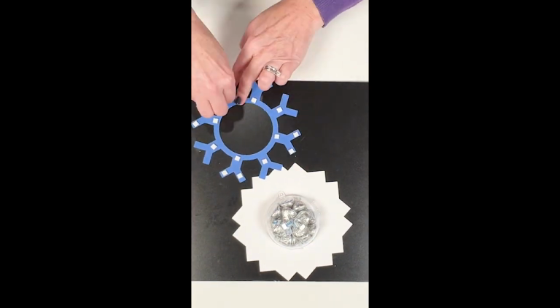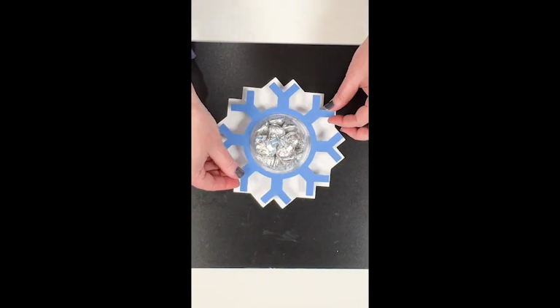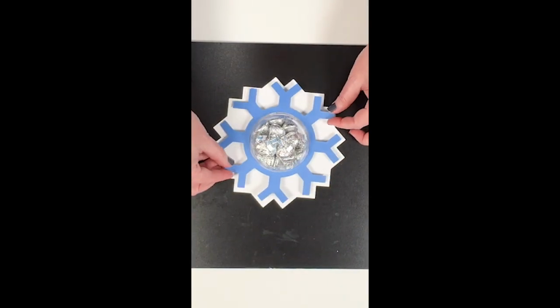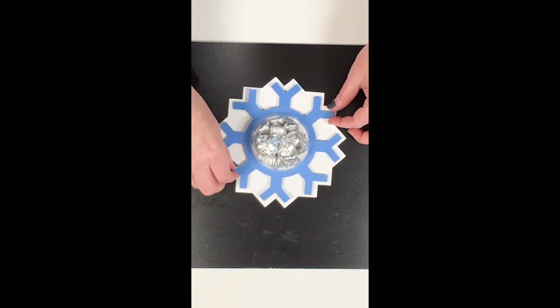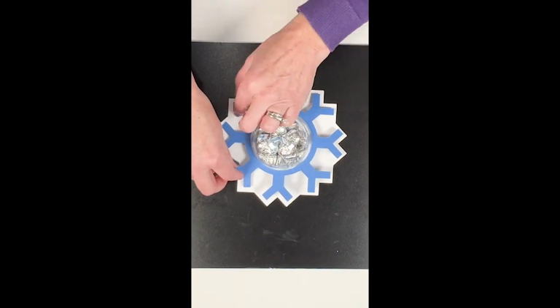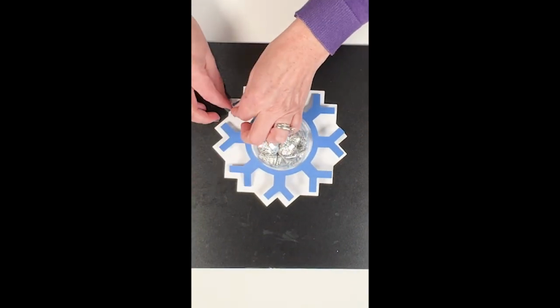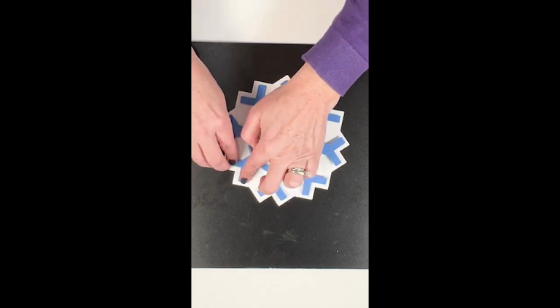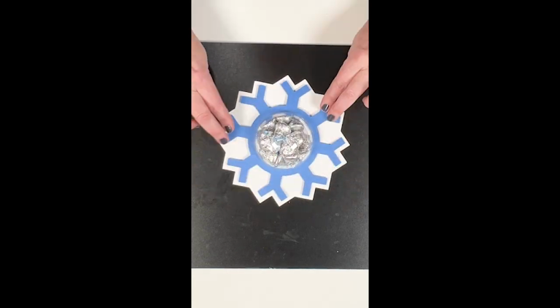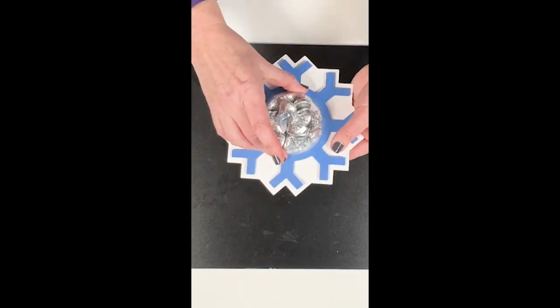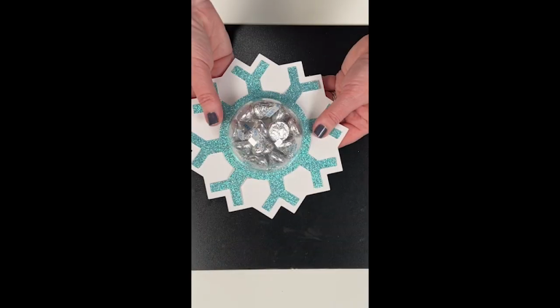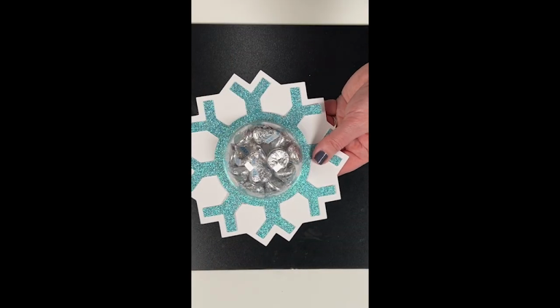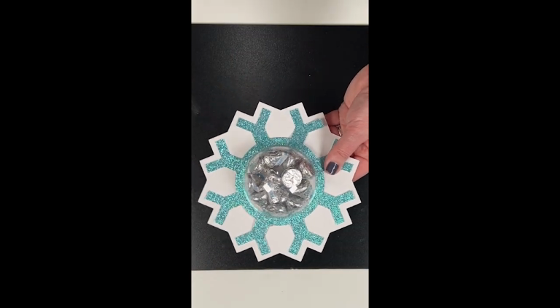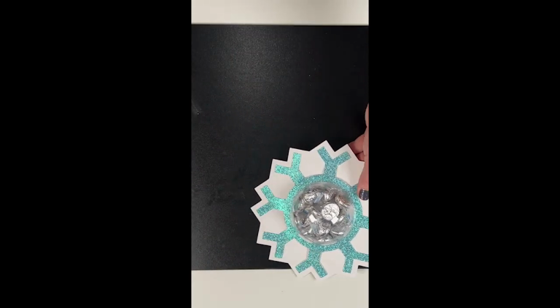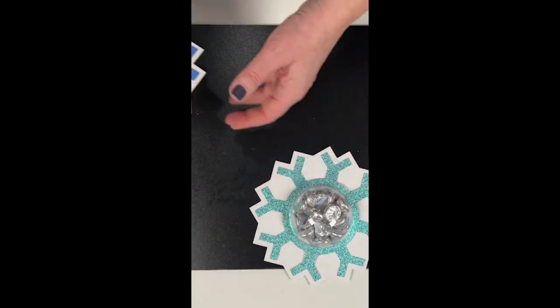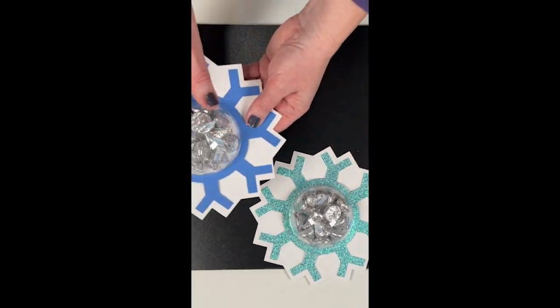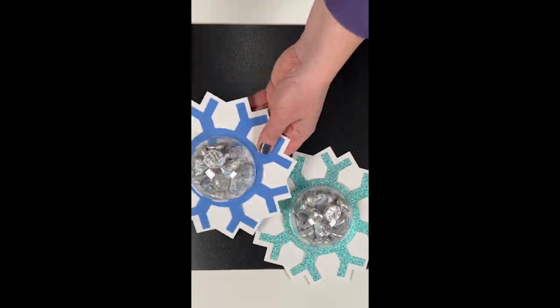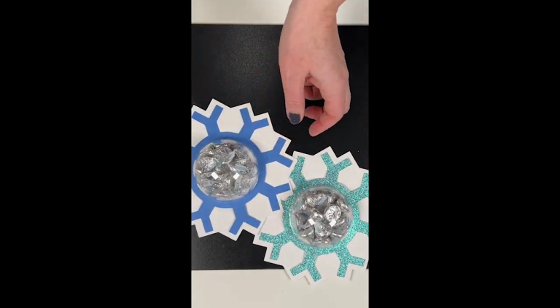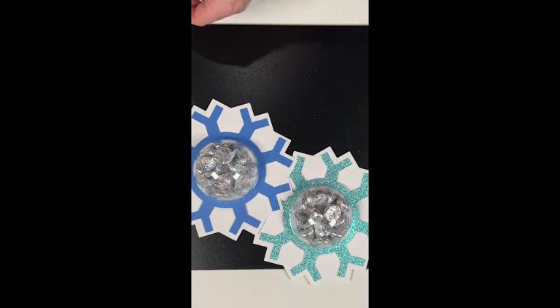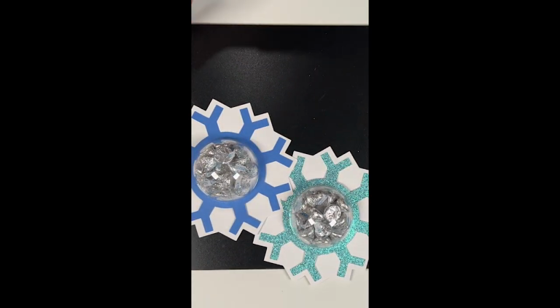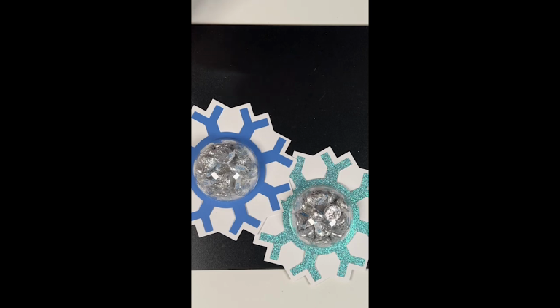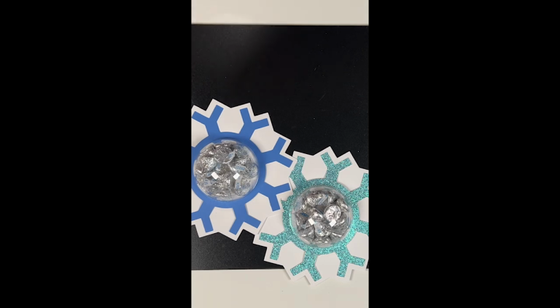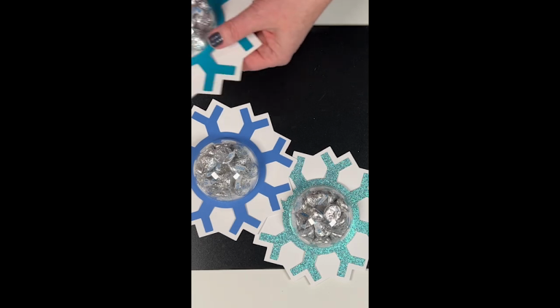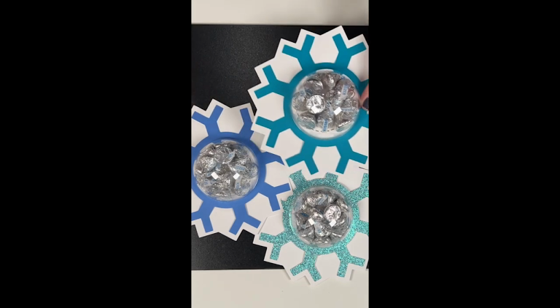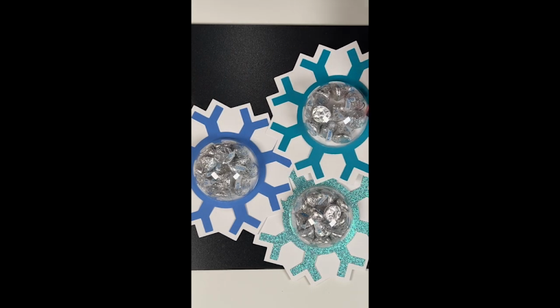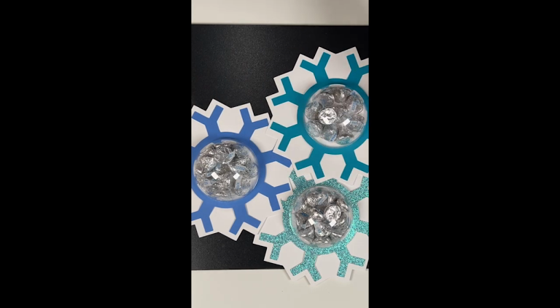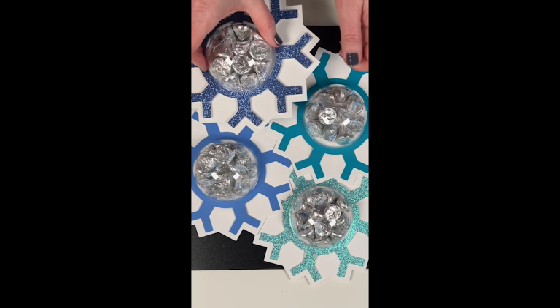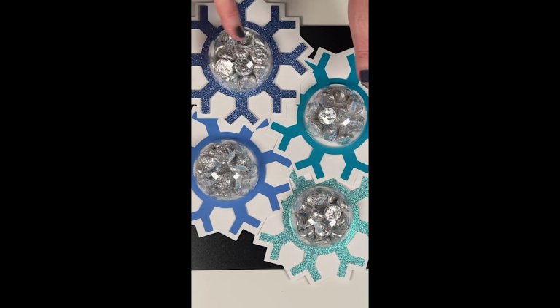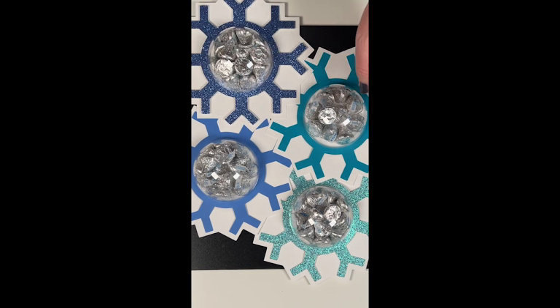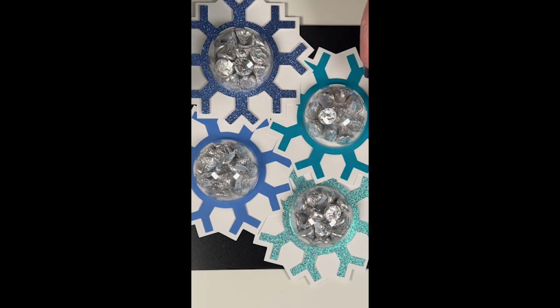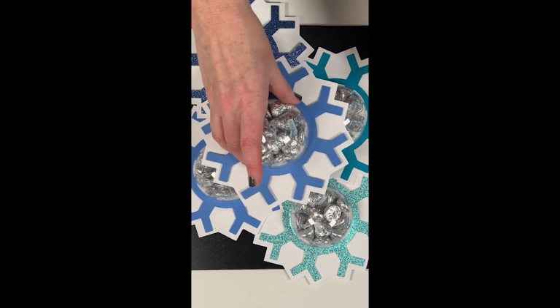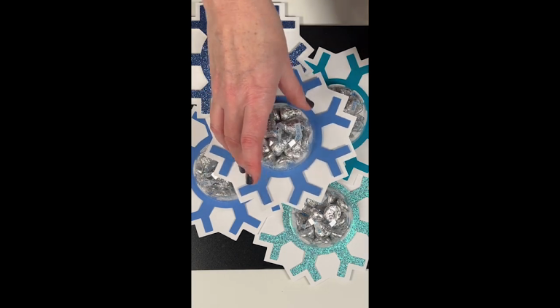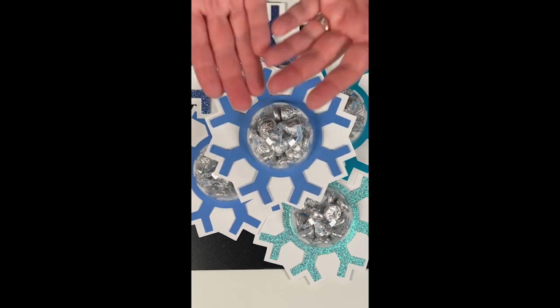It's two pieces of paper, half of a plastic fillable ornament, some candy, a glue gun, and some glue. Super easy, so much fun, and most people haven't seen them, so they make a great impact.